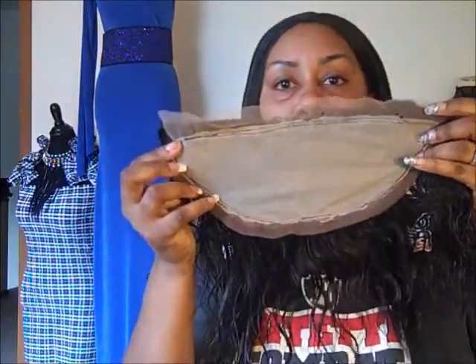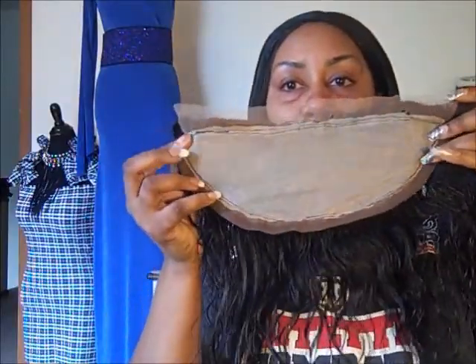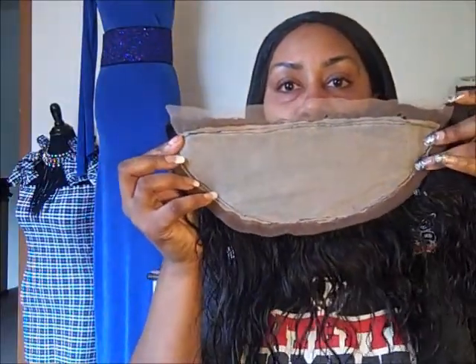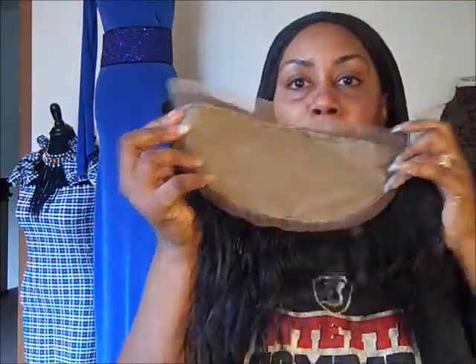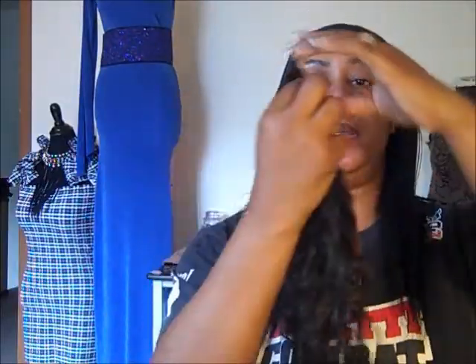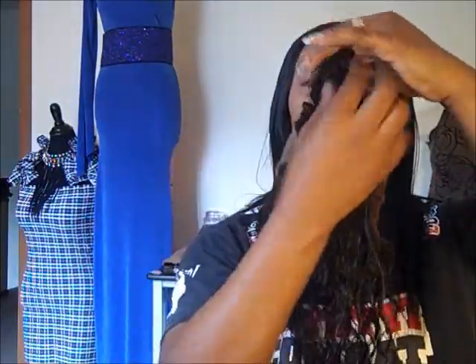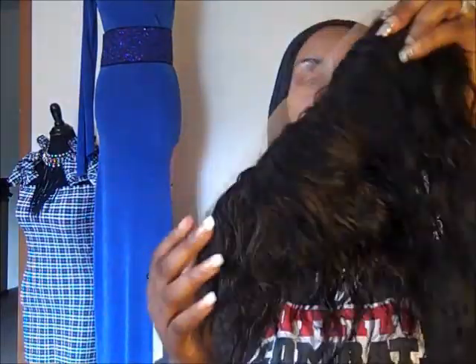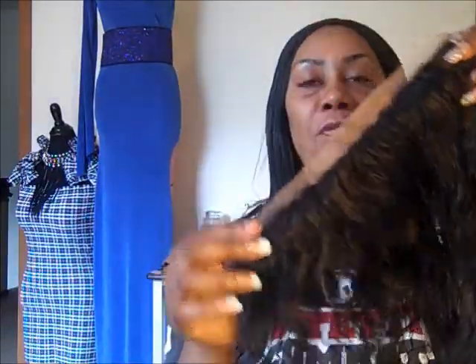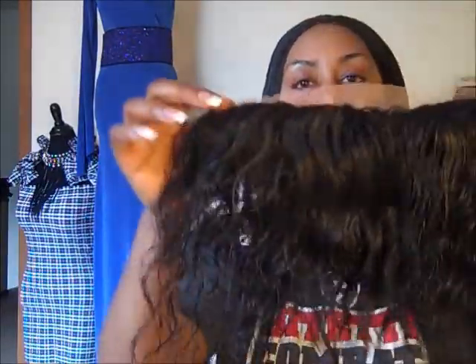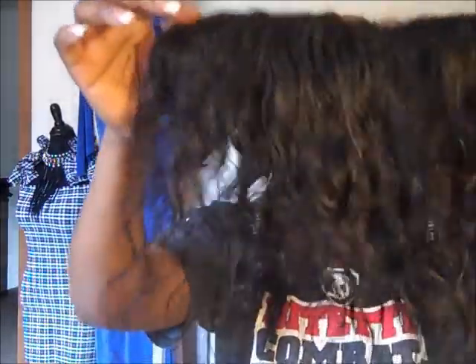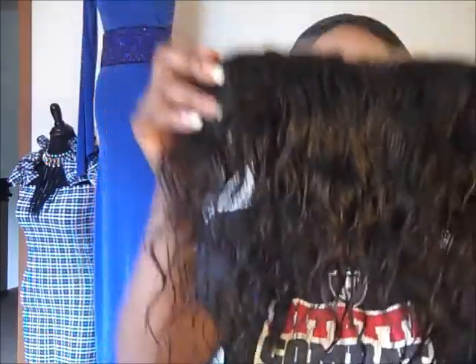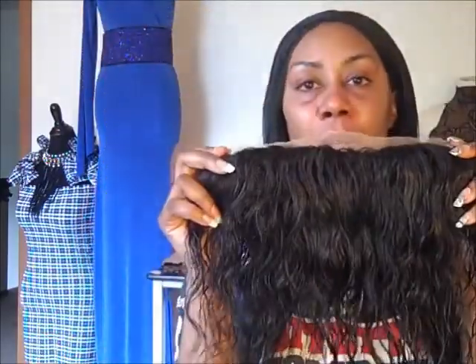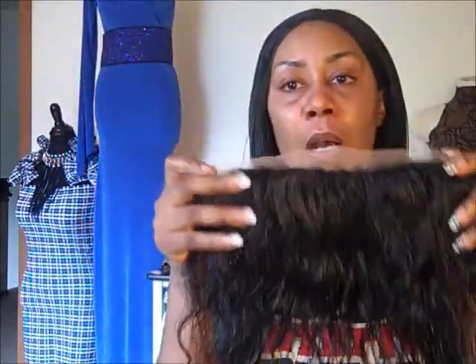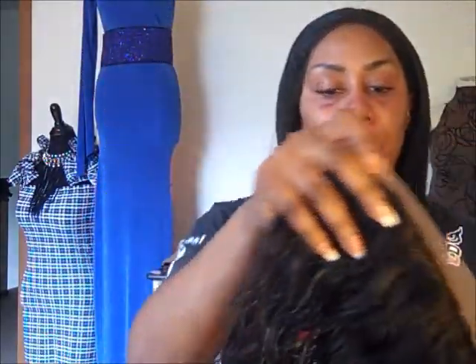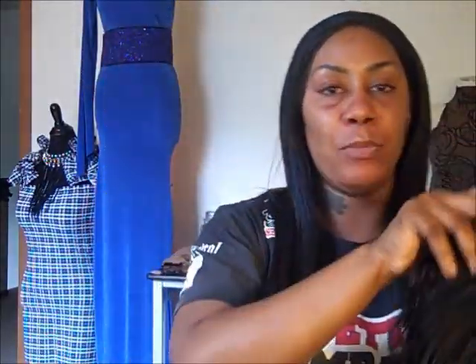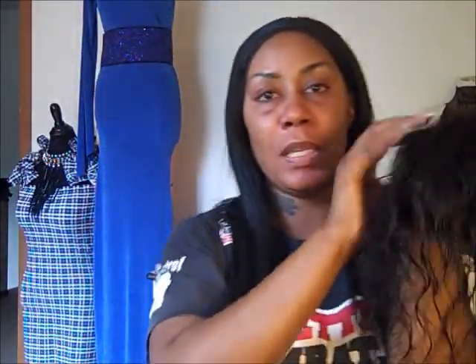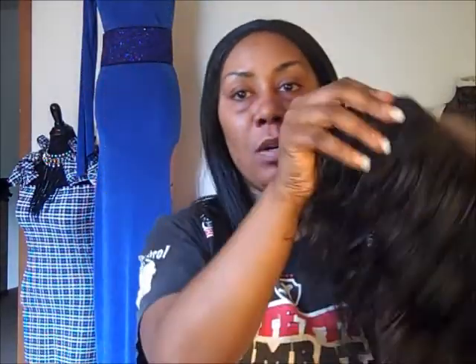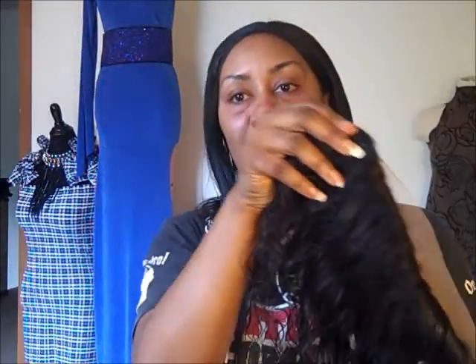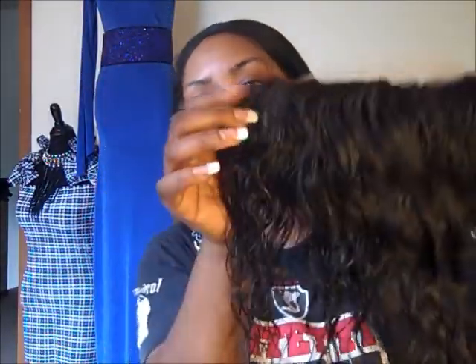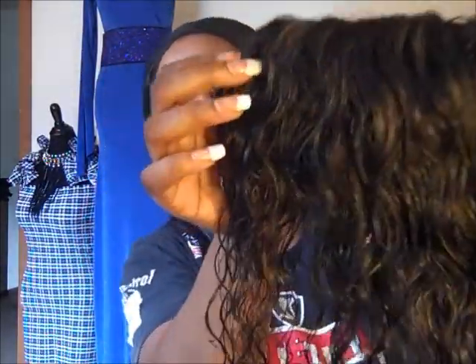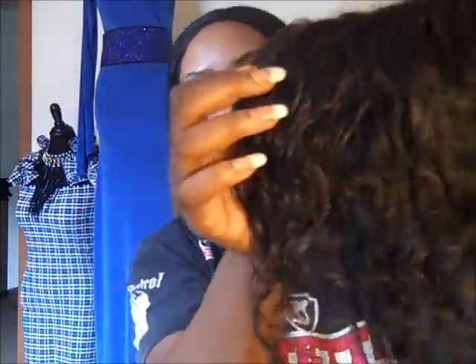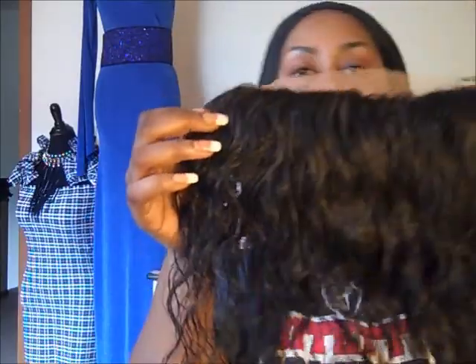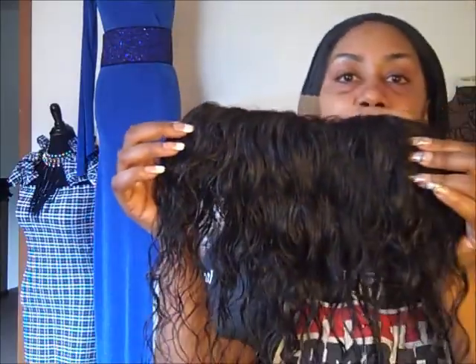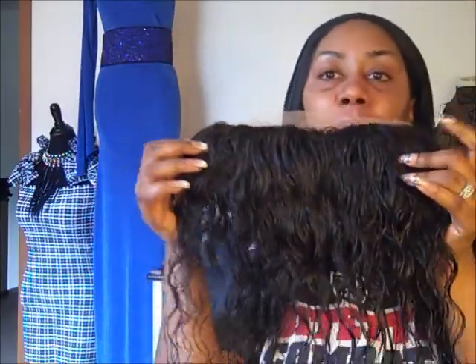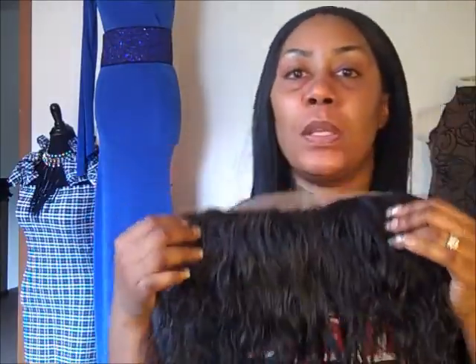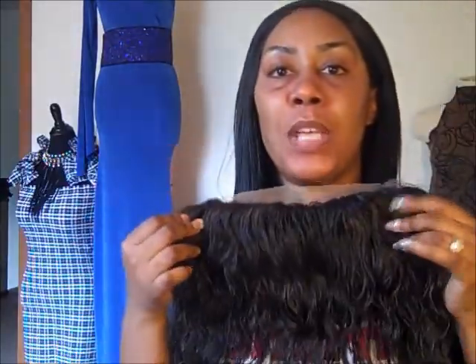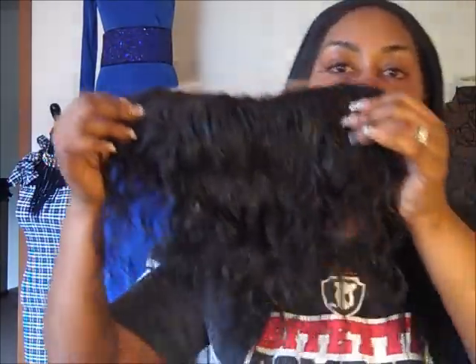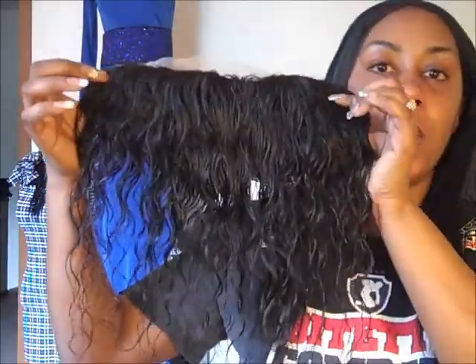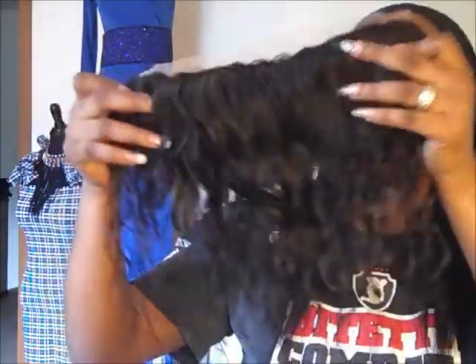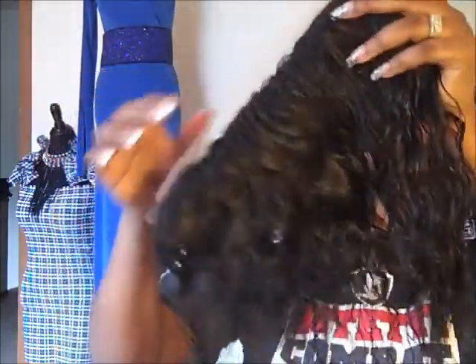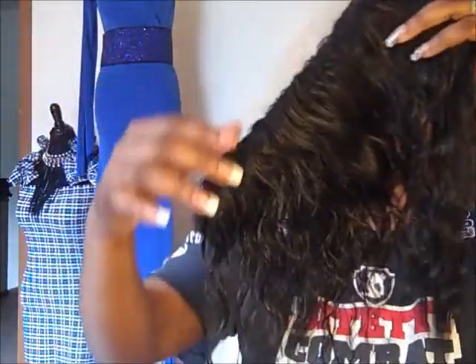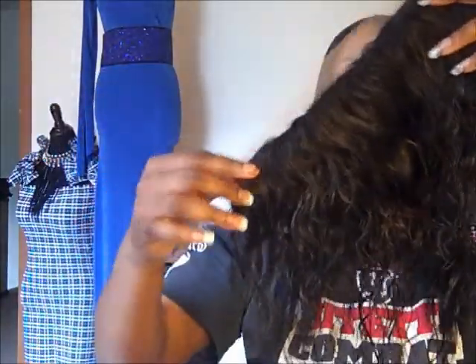This is the back part of the frontal. So when you're venting wavy hair, sometimes you can get a good wave pattern to come back. I don't know if you guys can see — sometimes you can get it where the wave pattern doesn't come back at all.